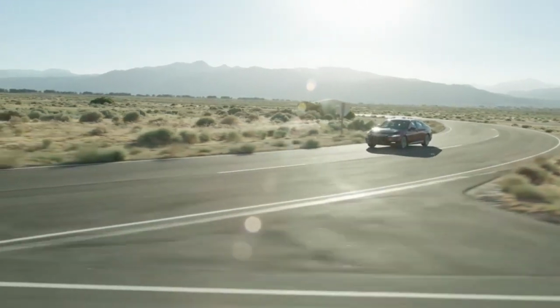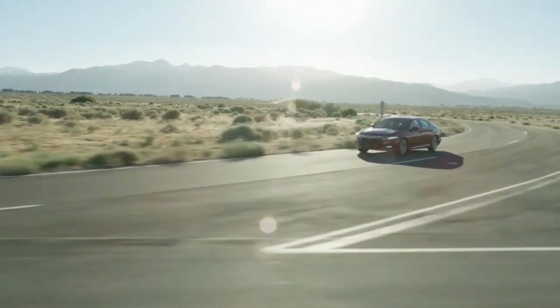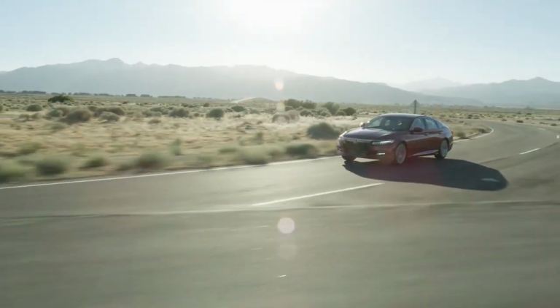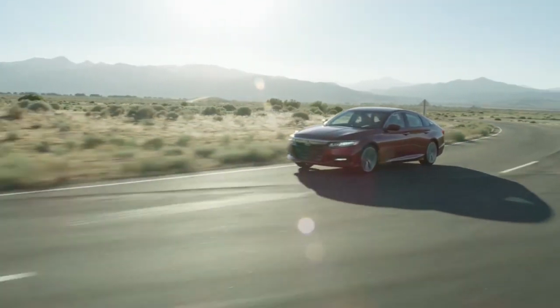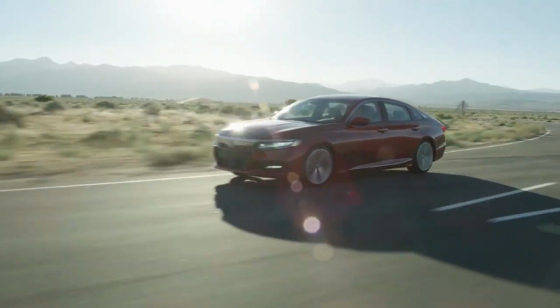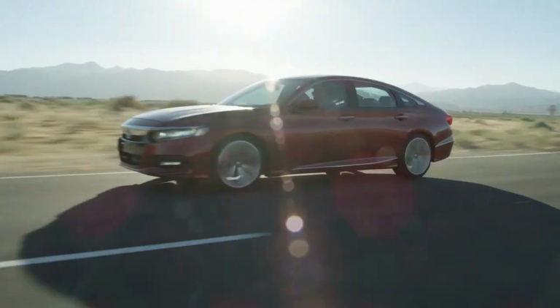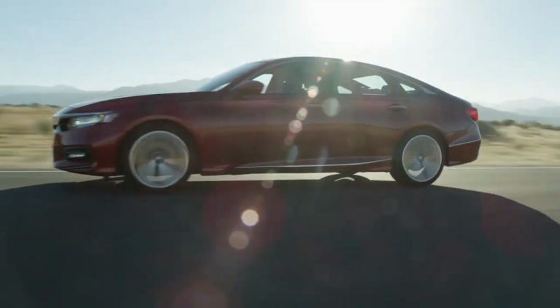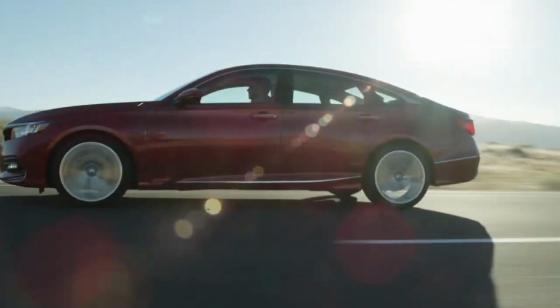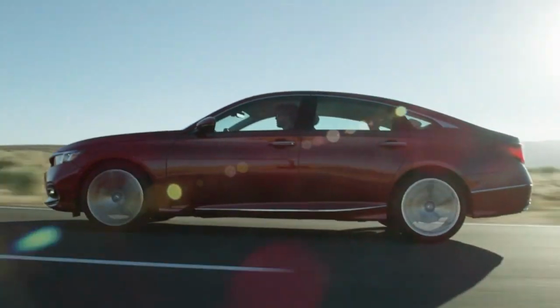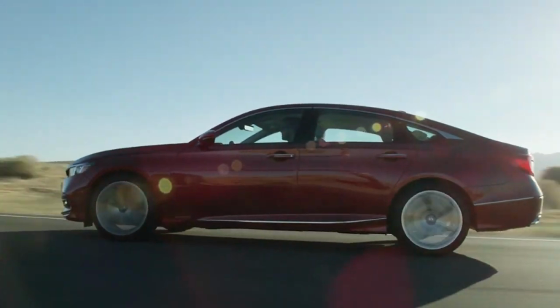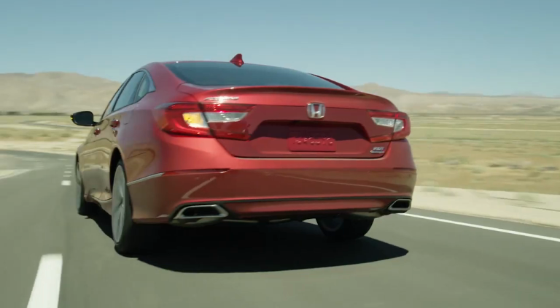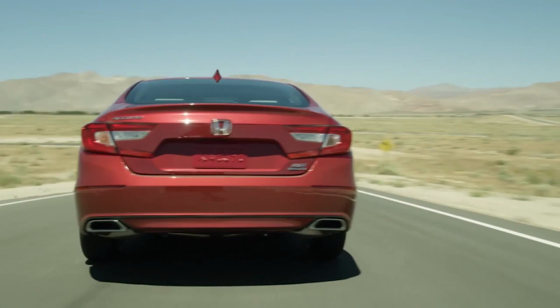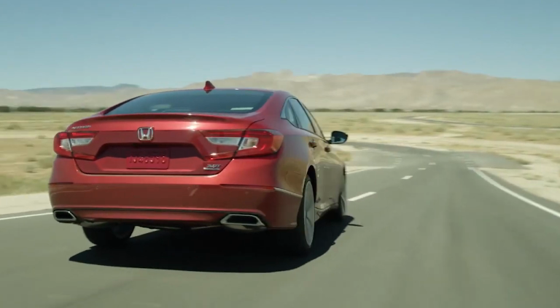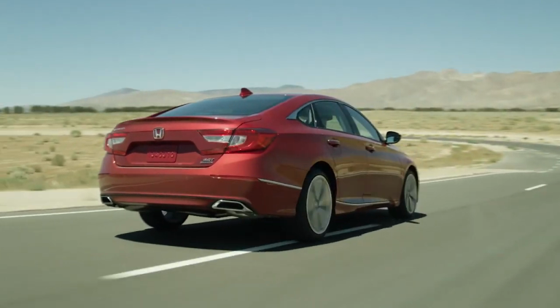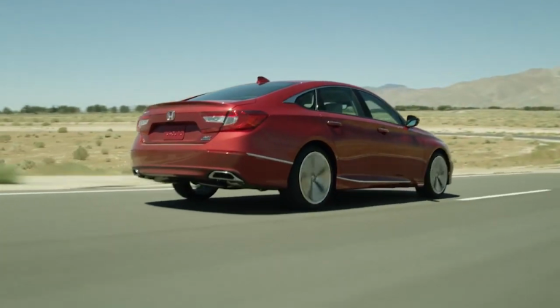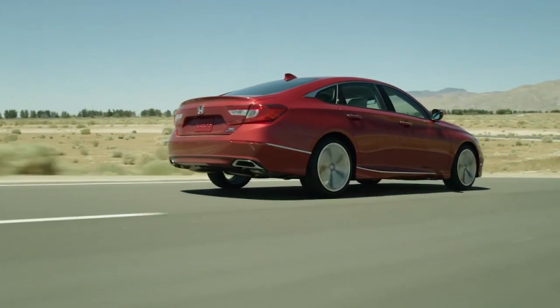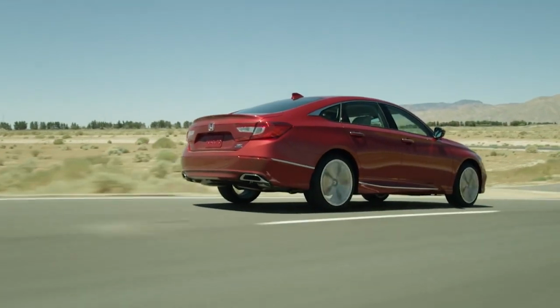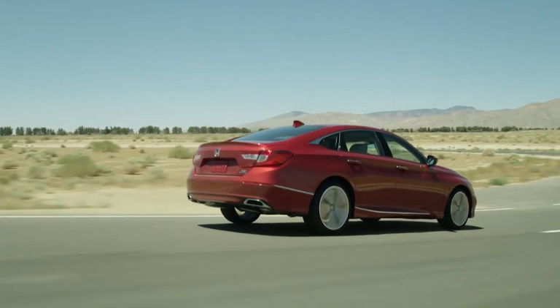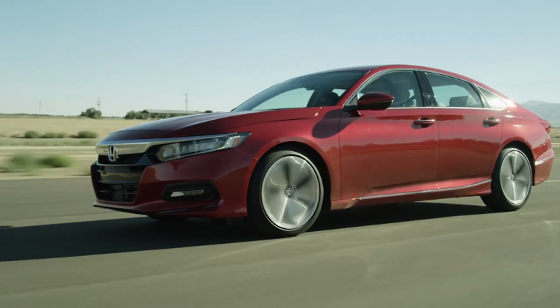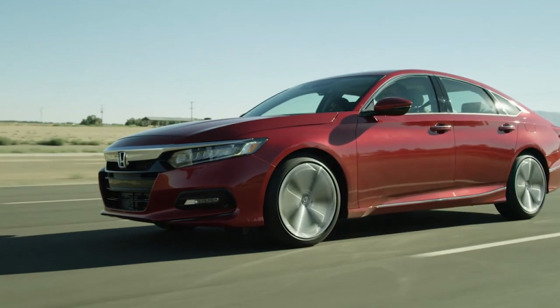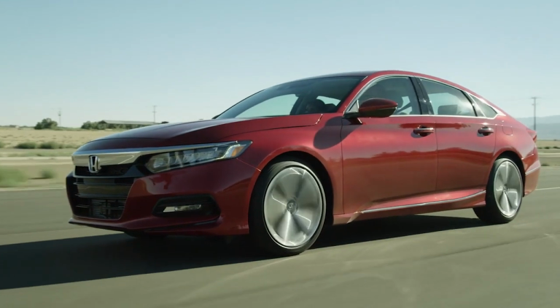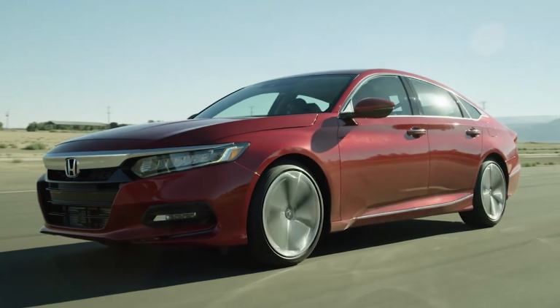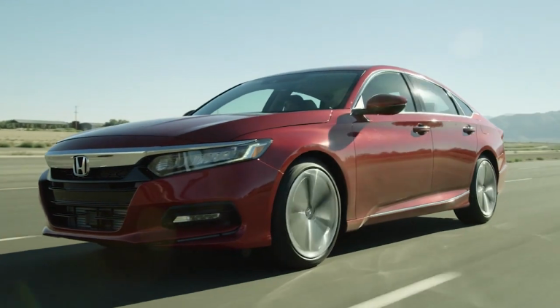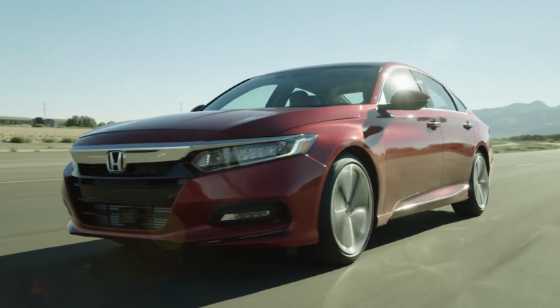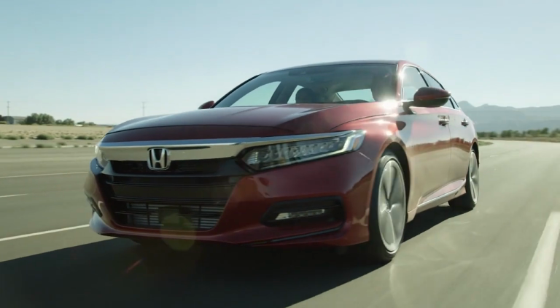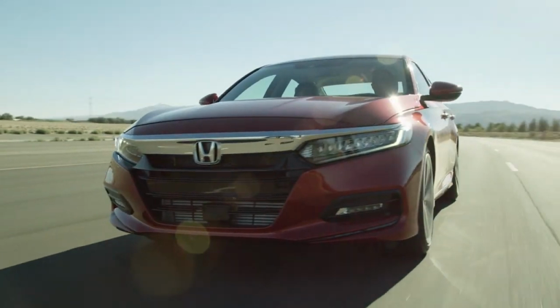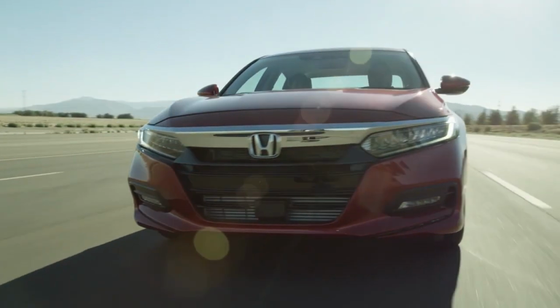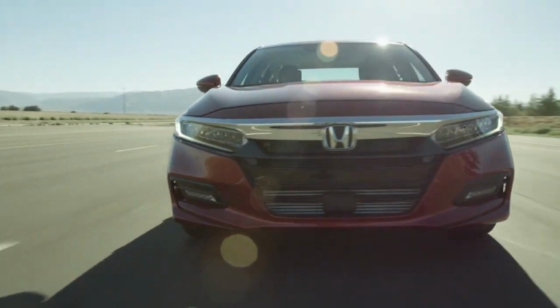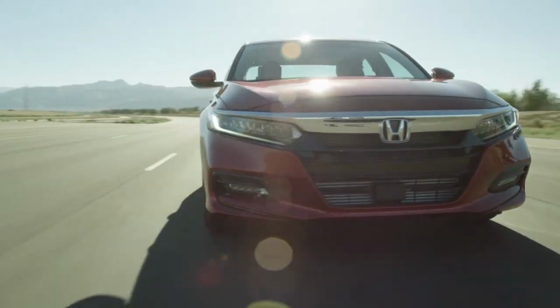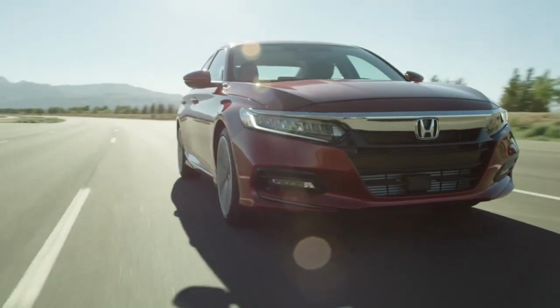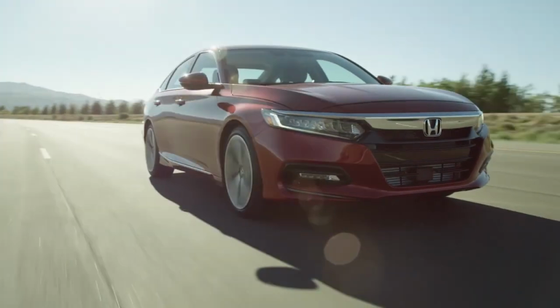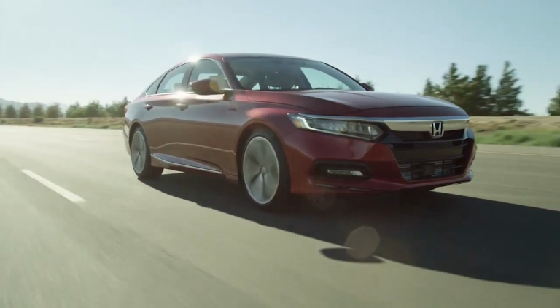Hybrid or turbocharged, the all-new Accord is the most impressive Honda yet. The bold exterior is the result of thoughtful engineering, expressed through strong character lines, LED low-beam headlights with auto-on-off, and LED fog lights.